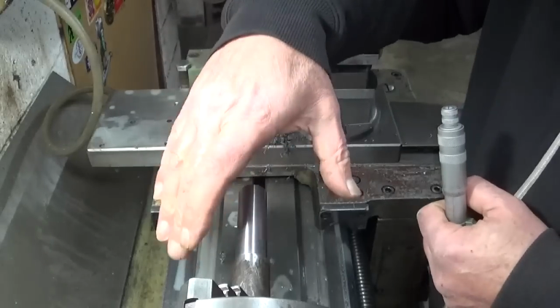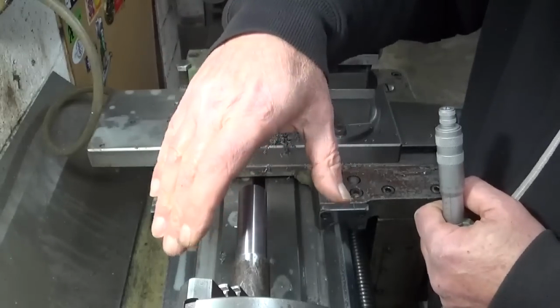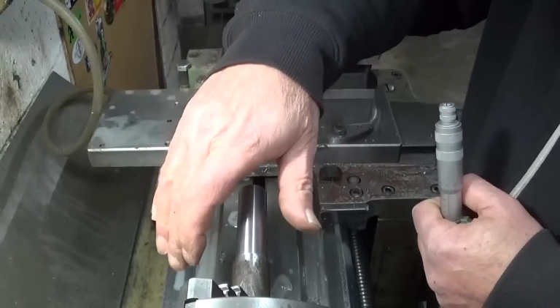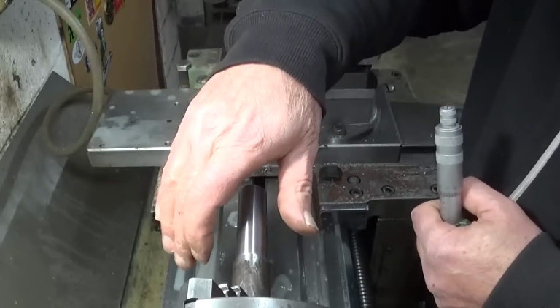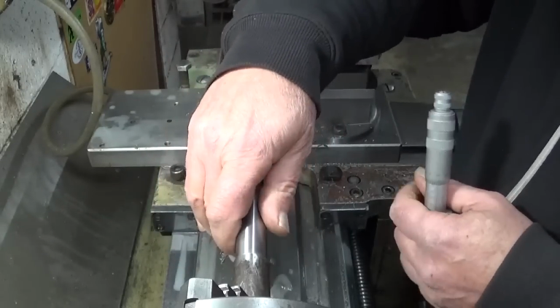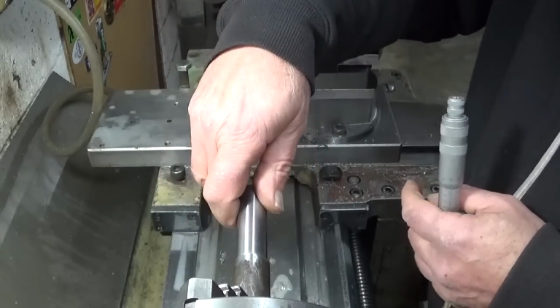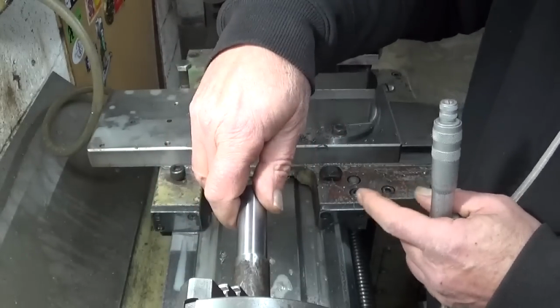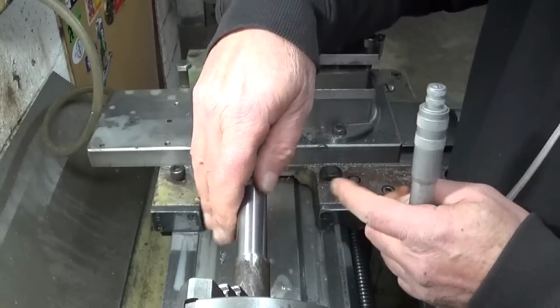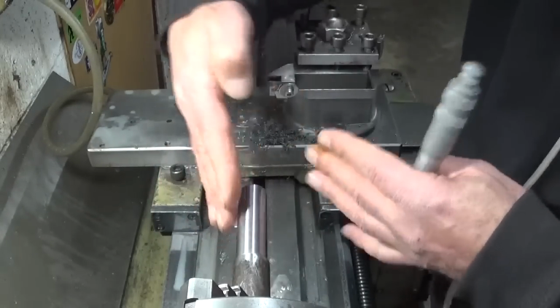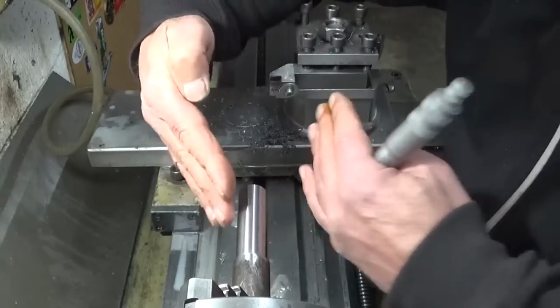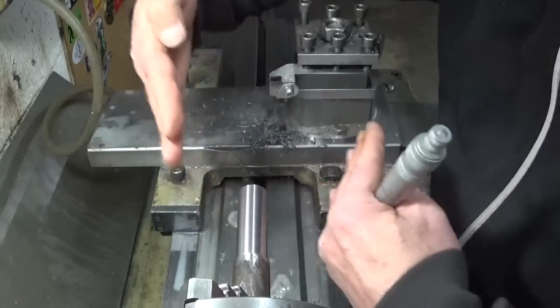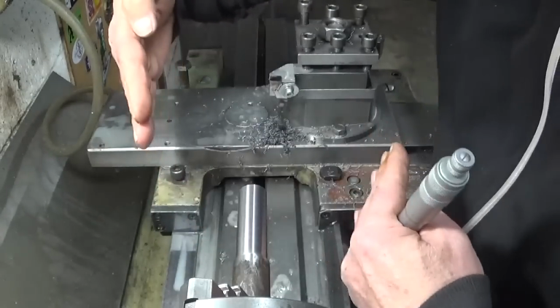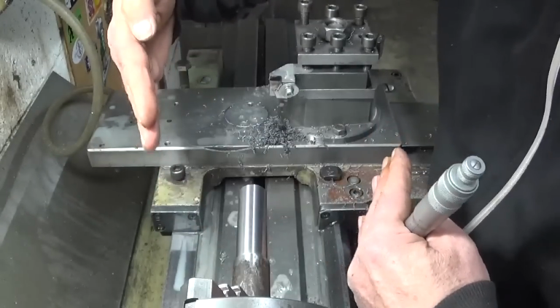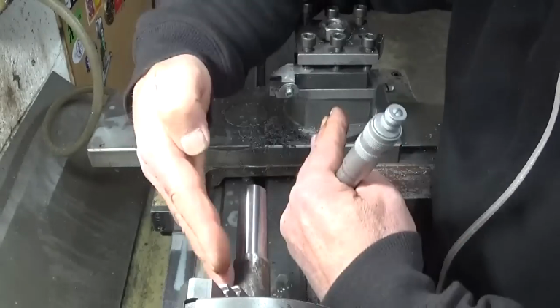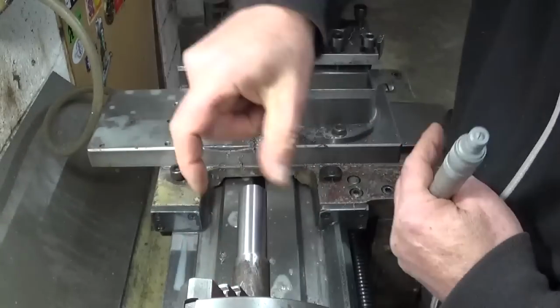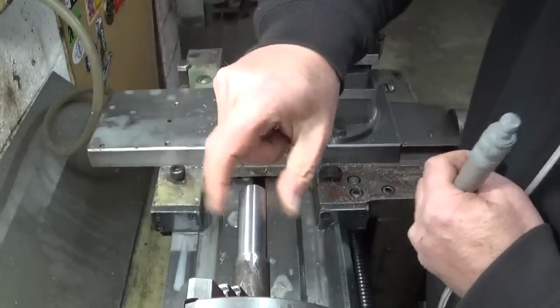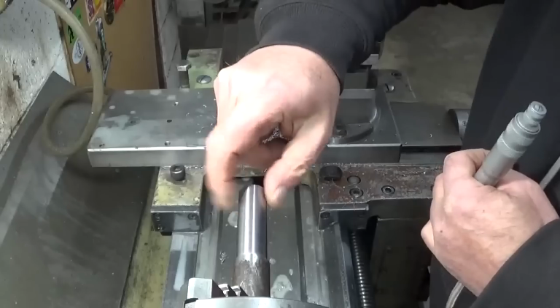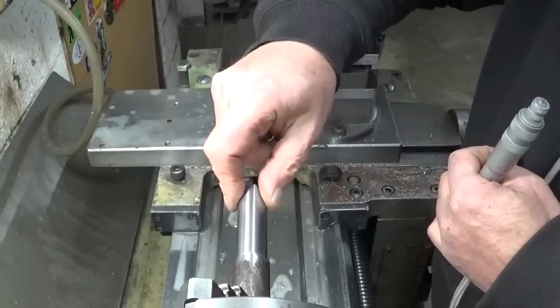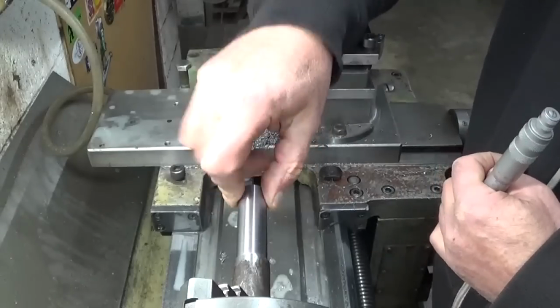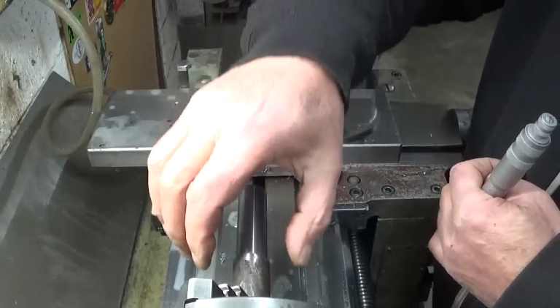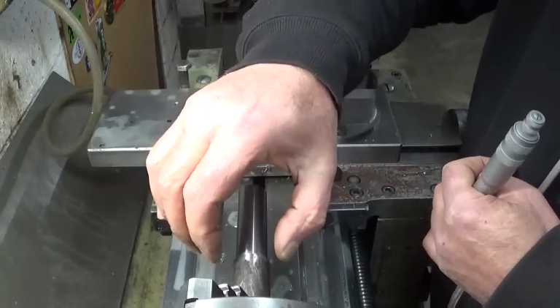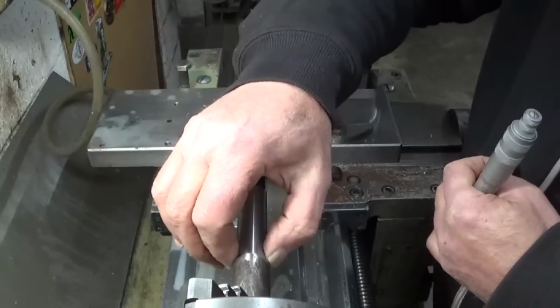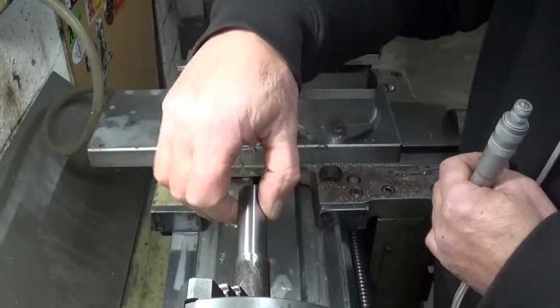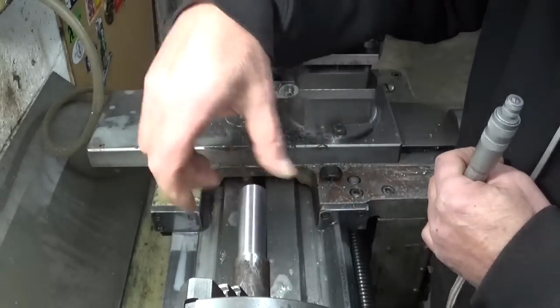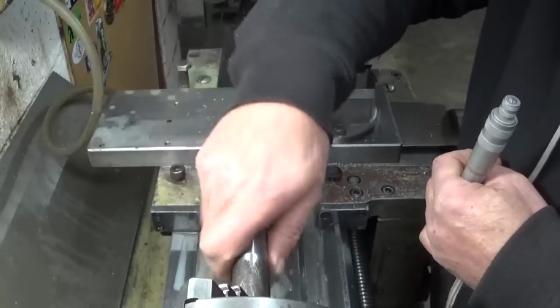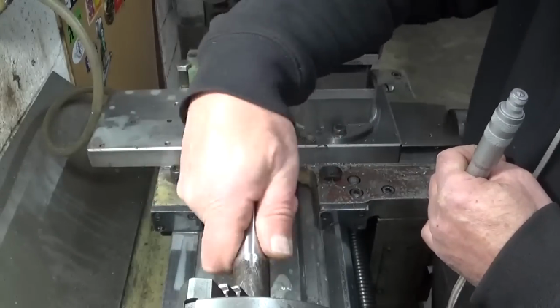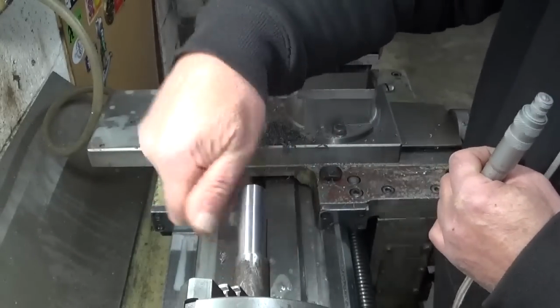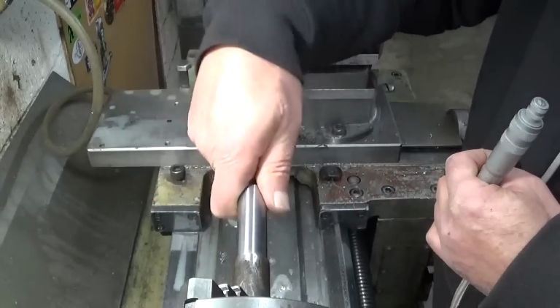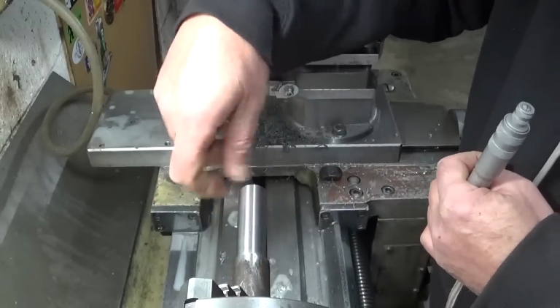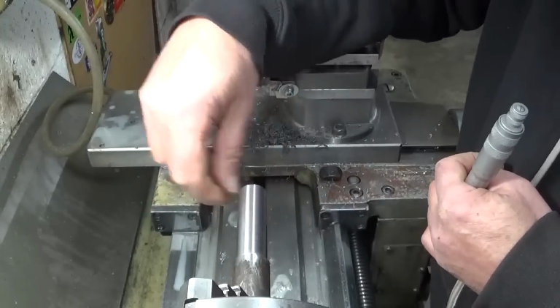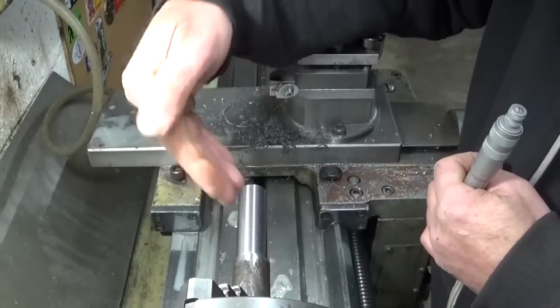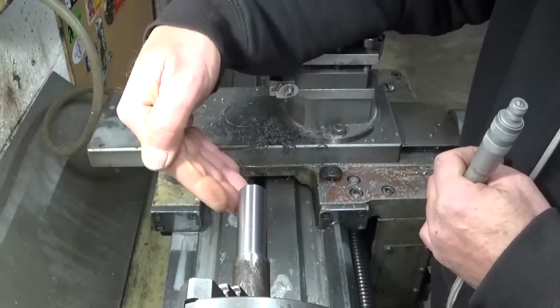It used to be the other way around — the taper was like this: this side bigger and this side smaller. So I think it's a win.